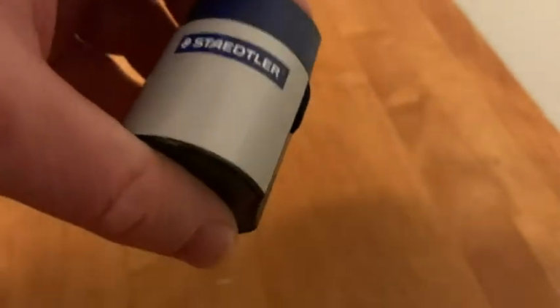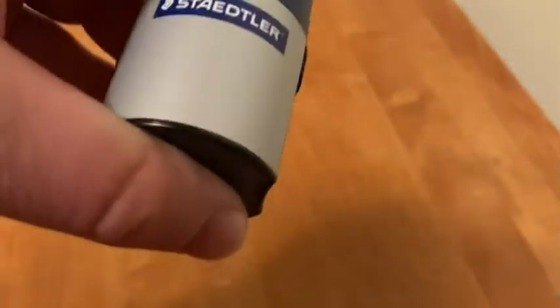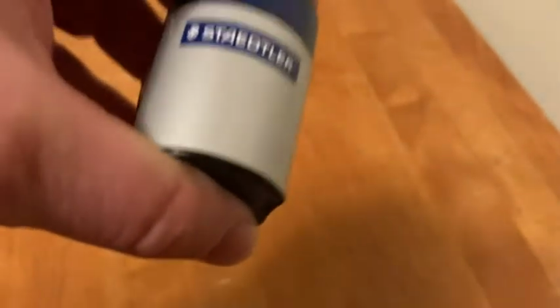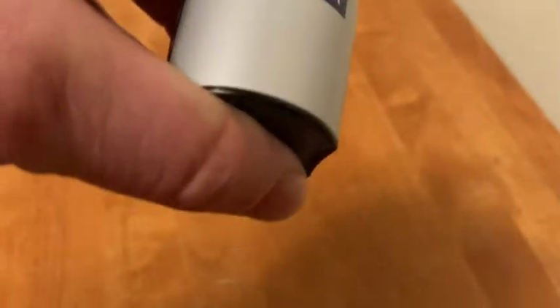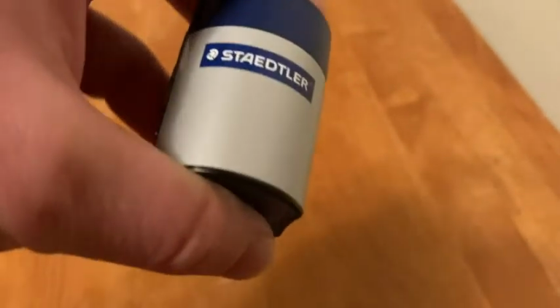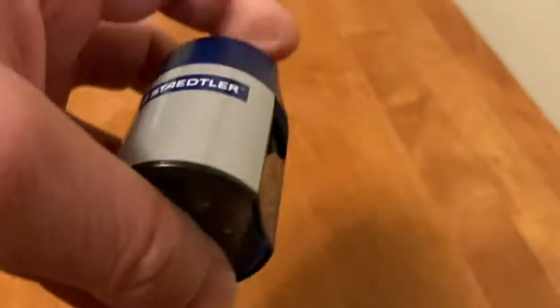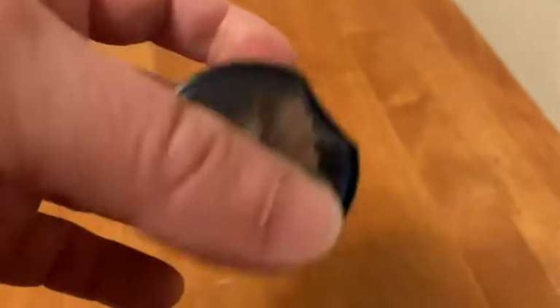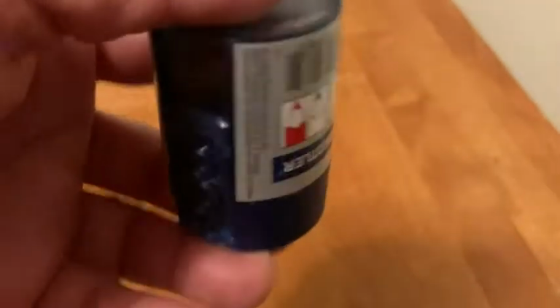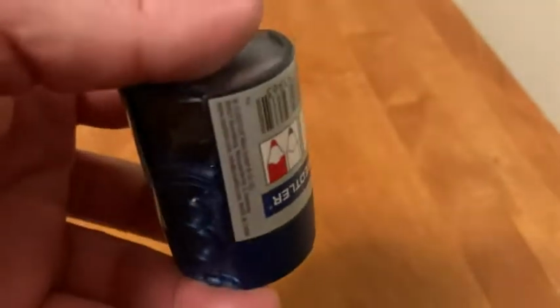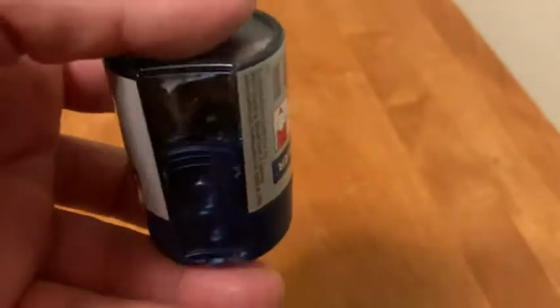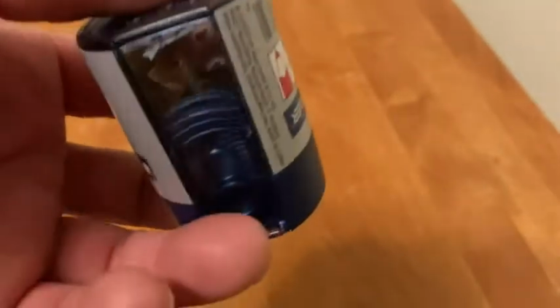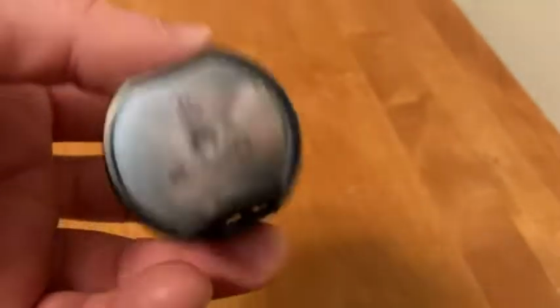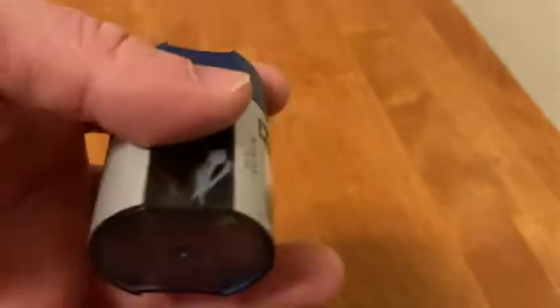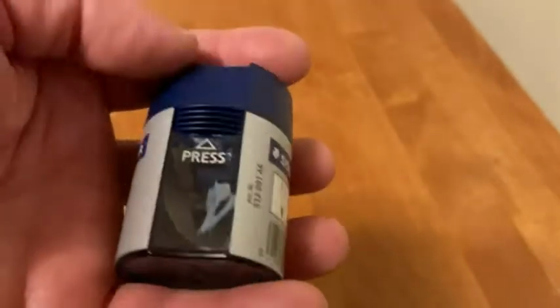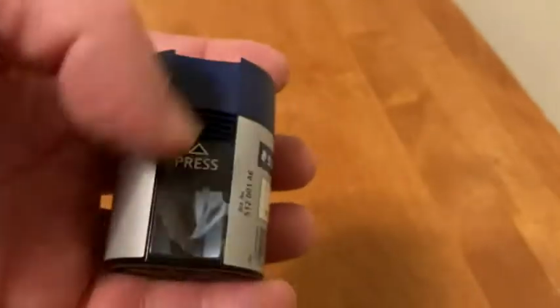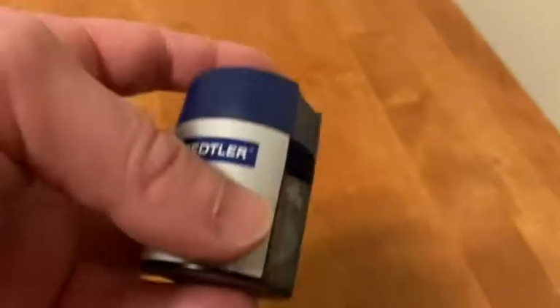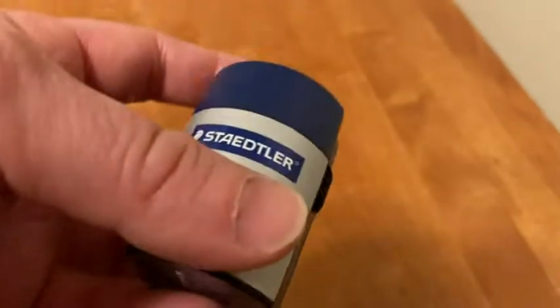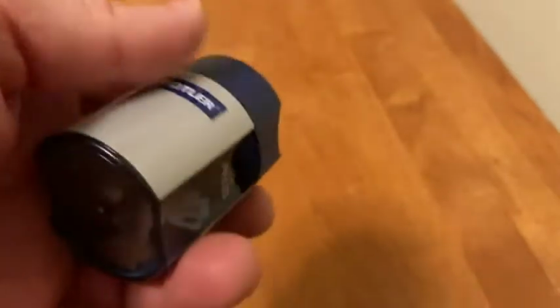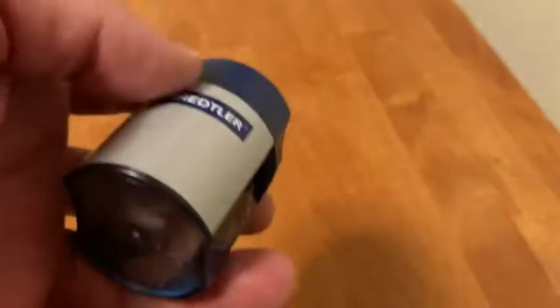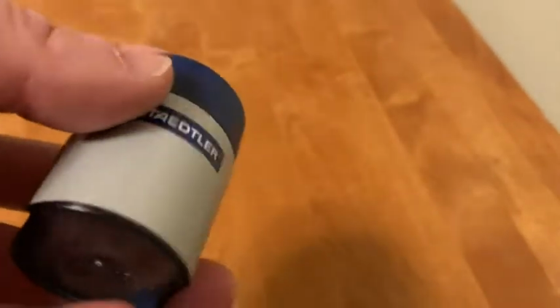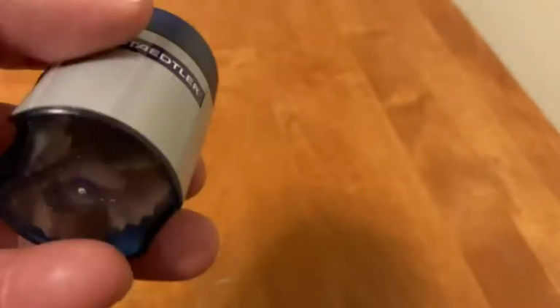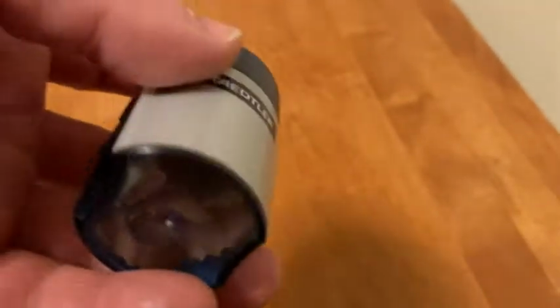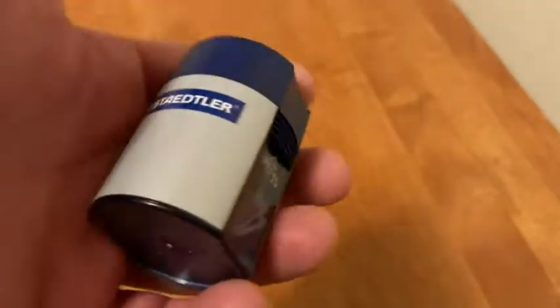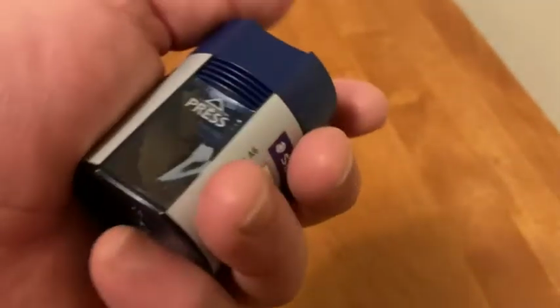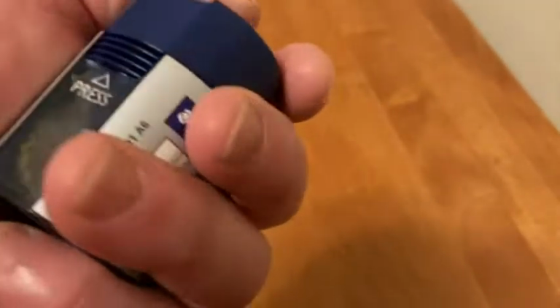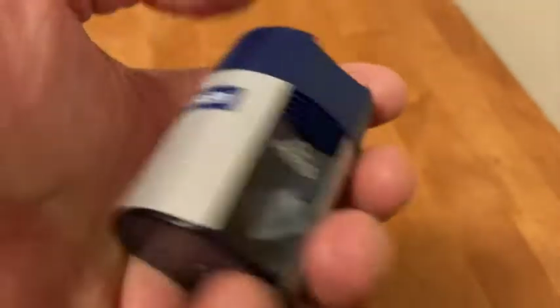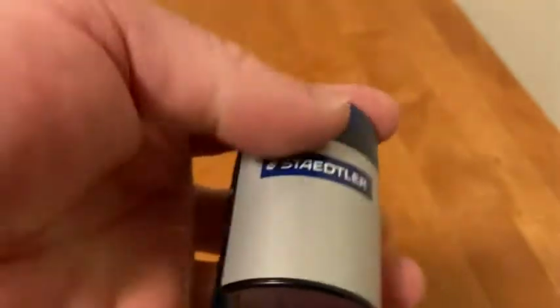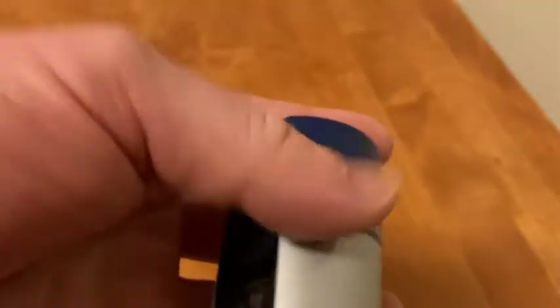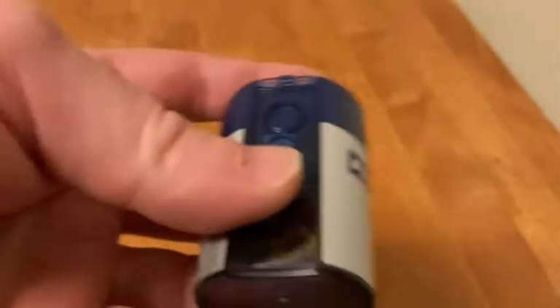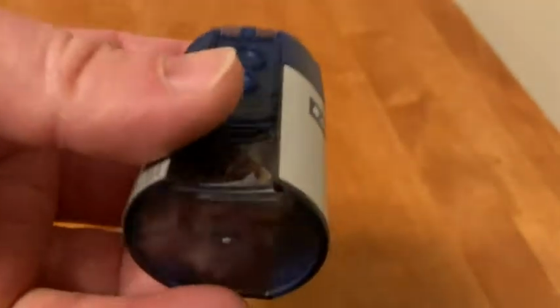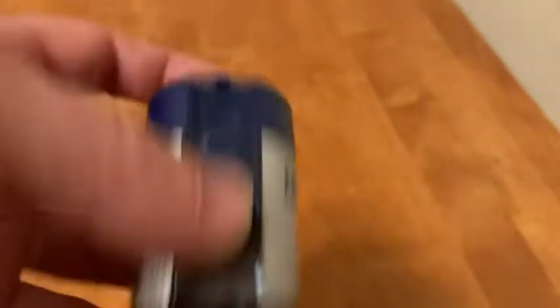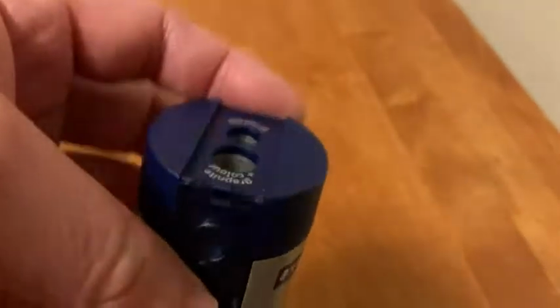That's why I bought this one specifically. The reason I bought one that's not mechanical is because I wanted something small that's portable and doesn't use electricity. So this is a high quality pencil sharpener.